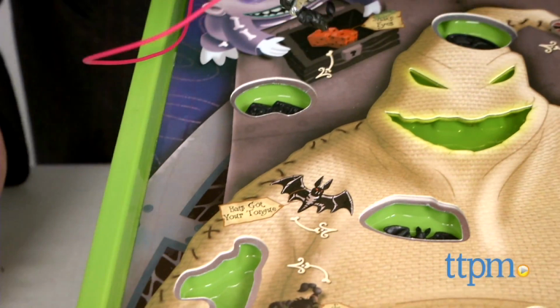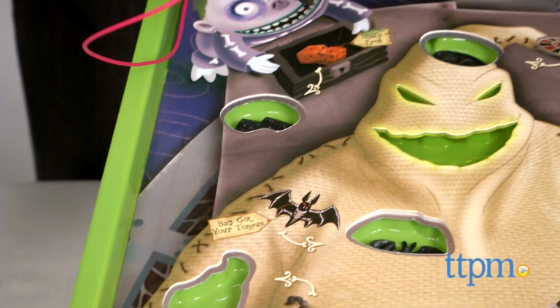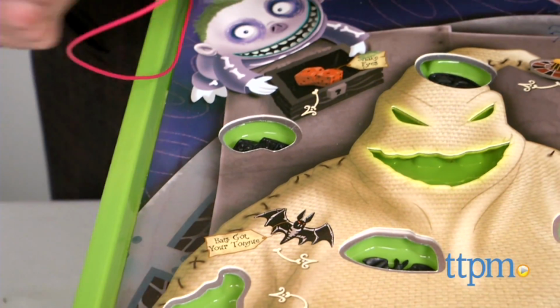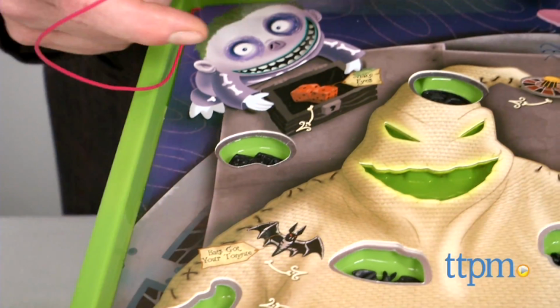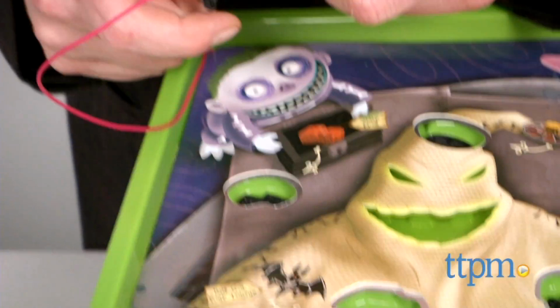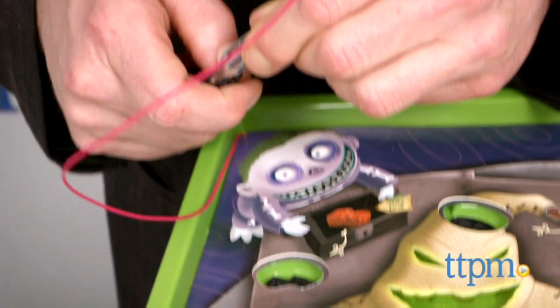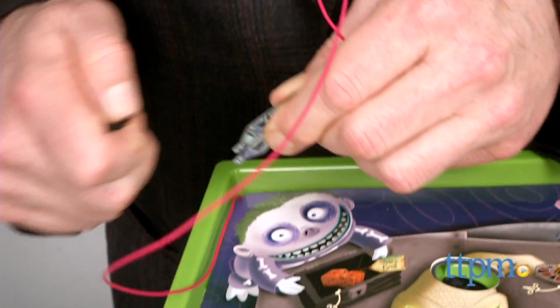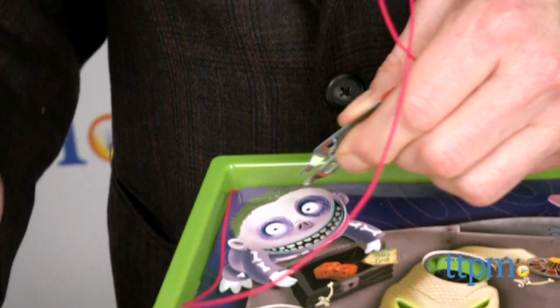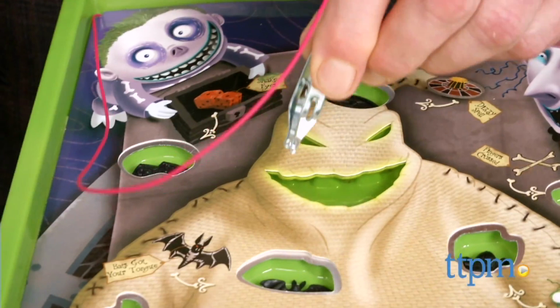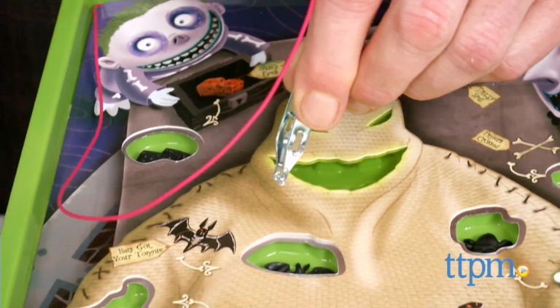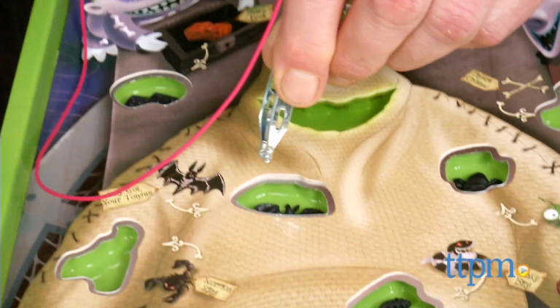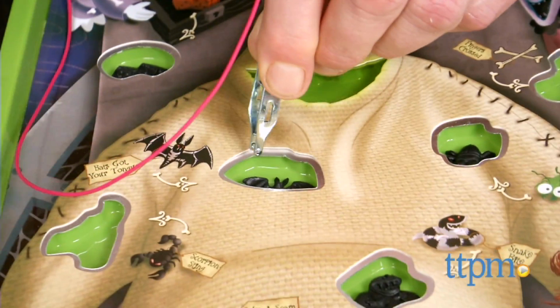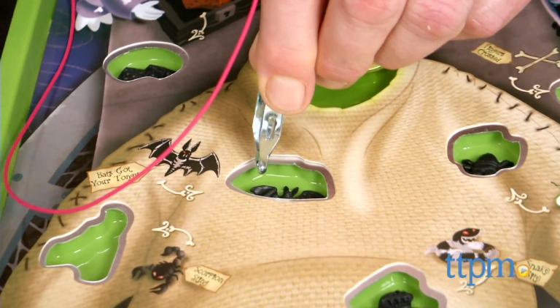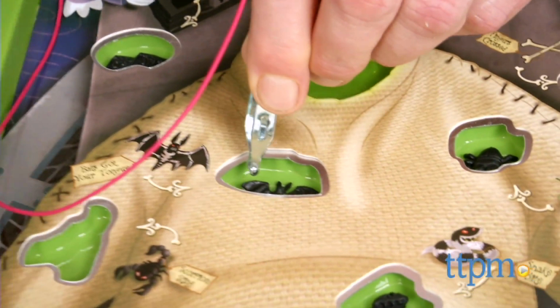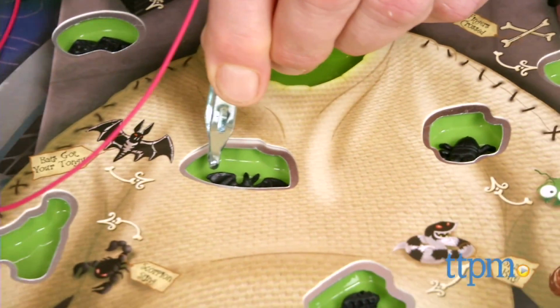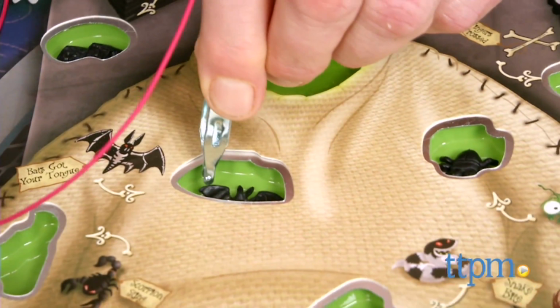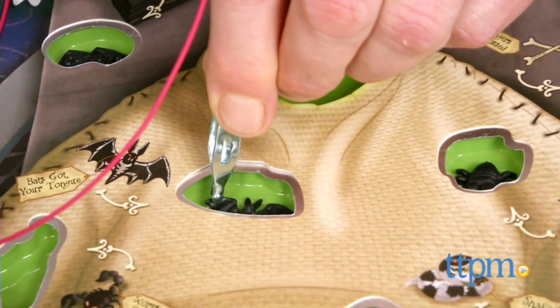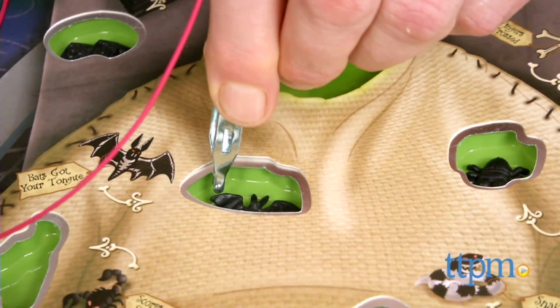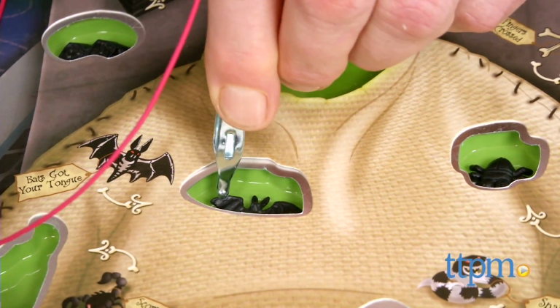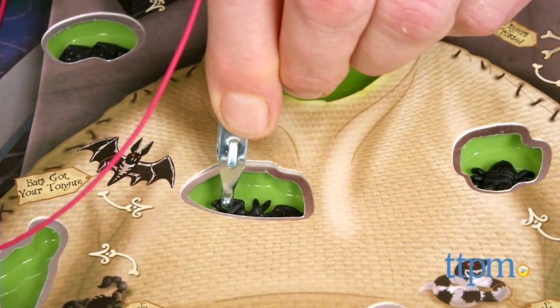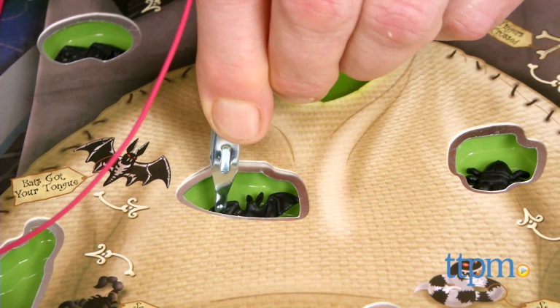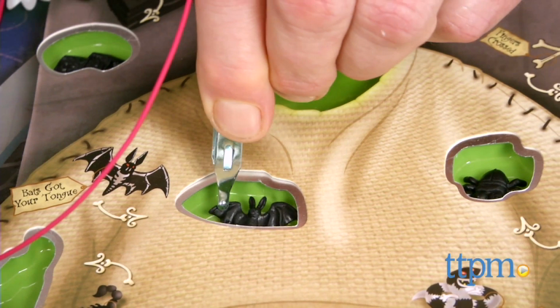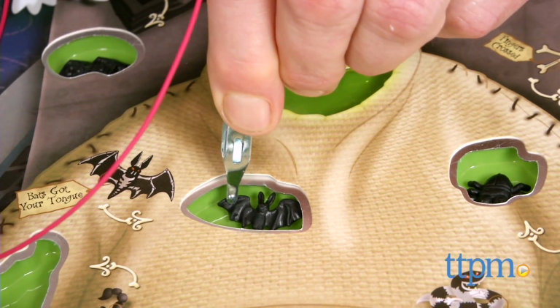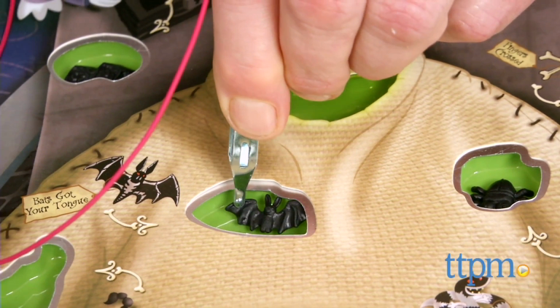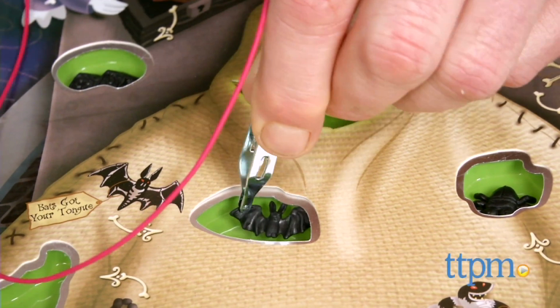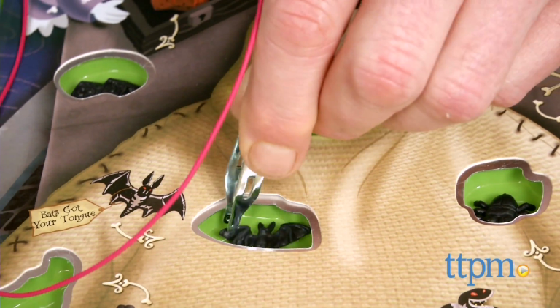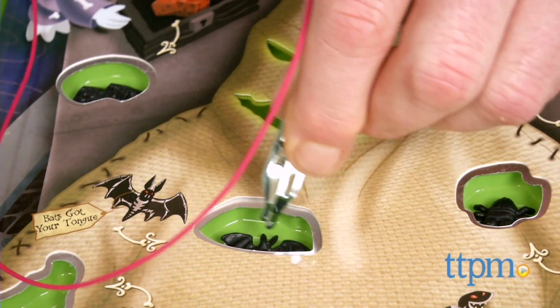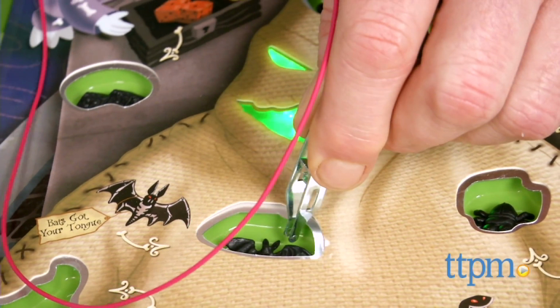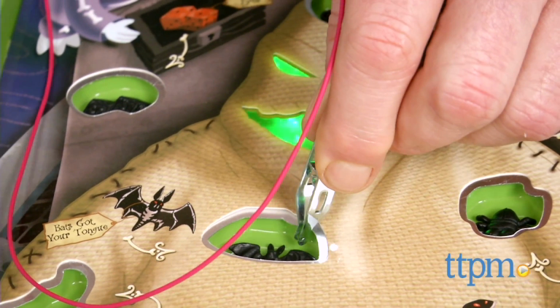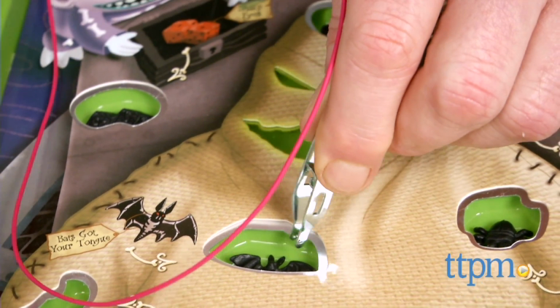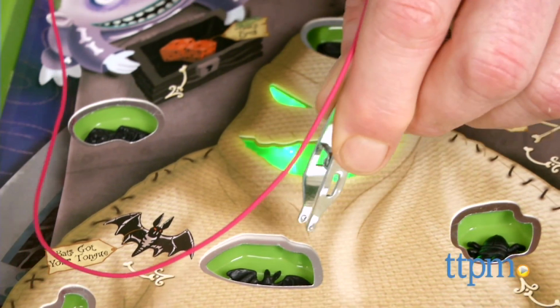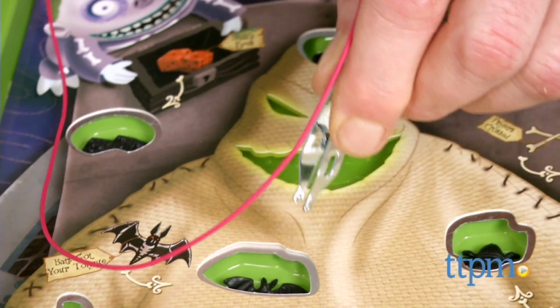The trick is you have to have a steady hand, because if you touch the side of the cavity with the tweezers, you'll hear Oogie make fun of you and his eyes will glow.